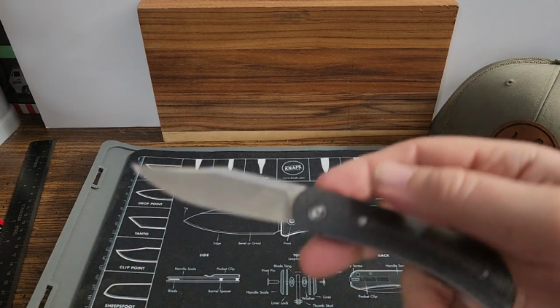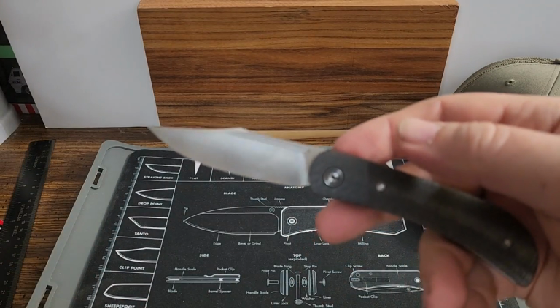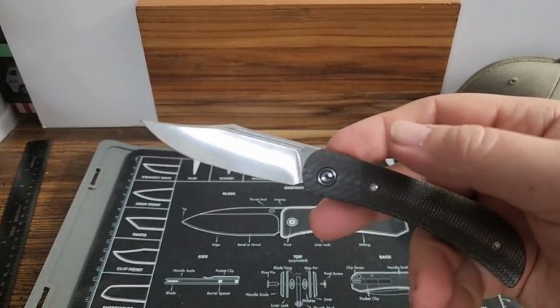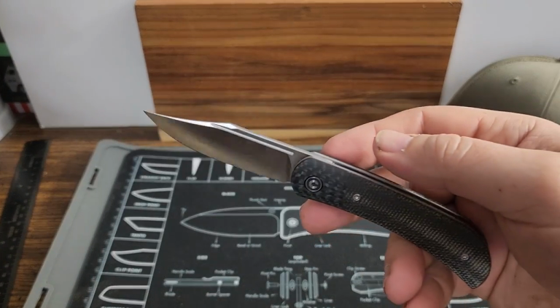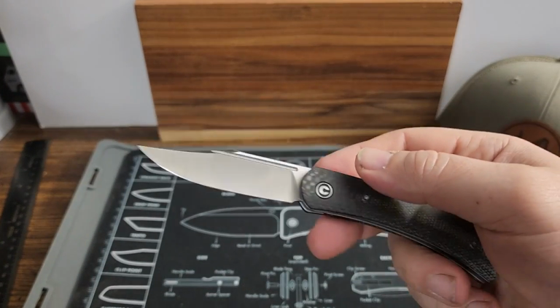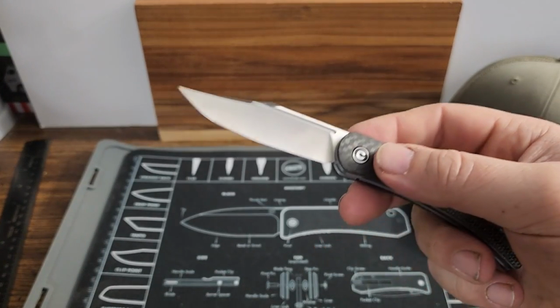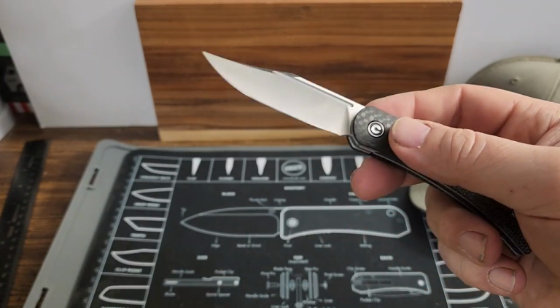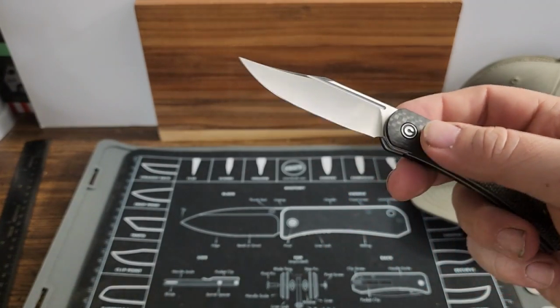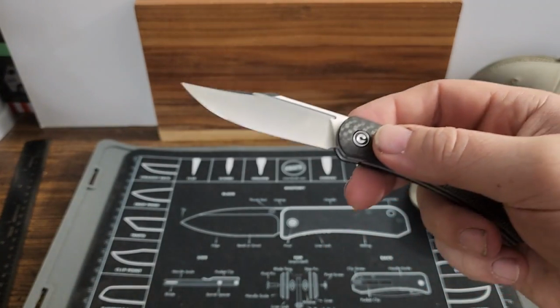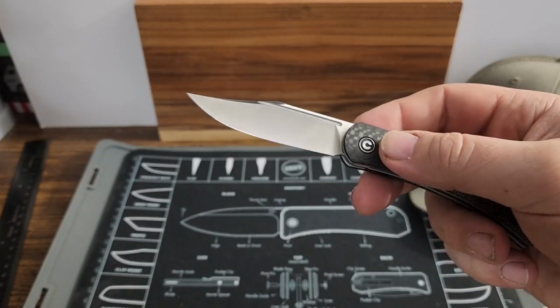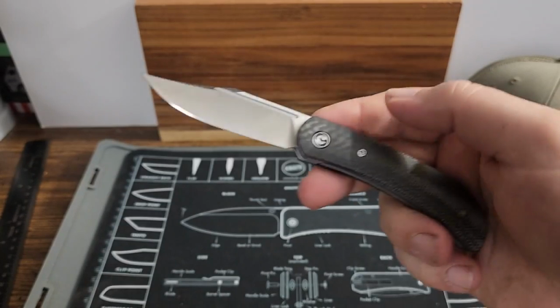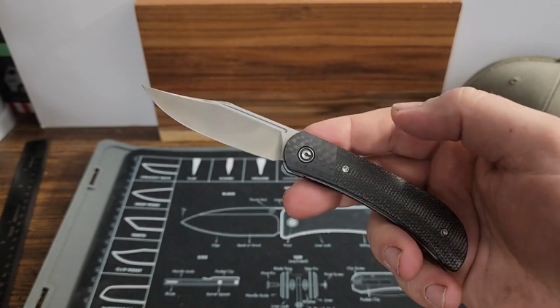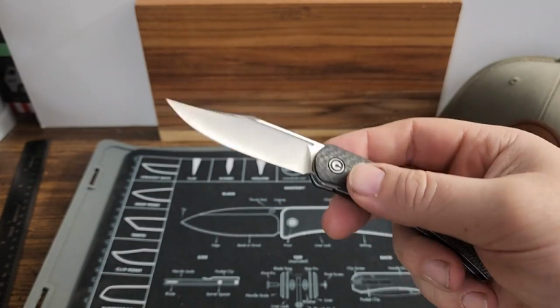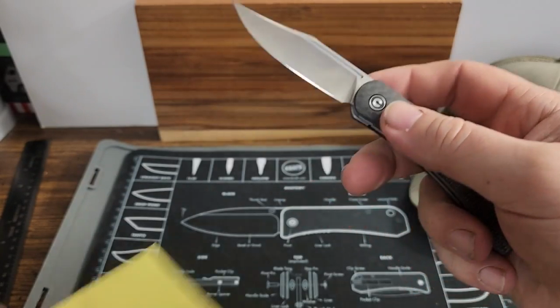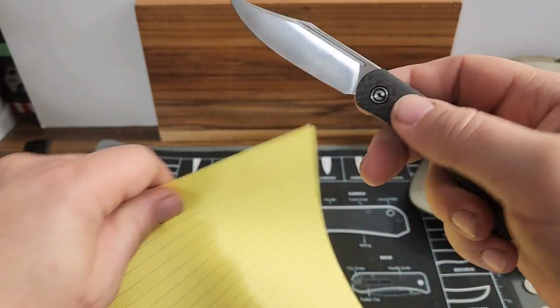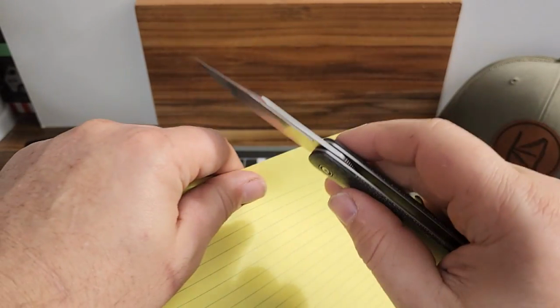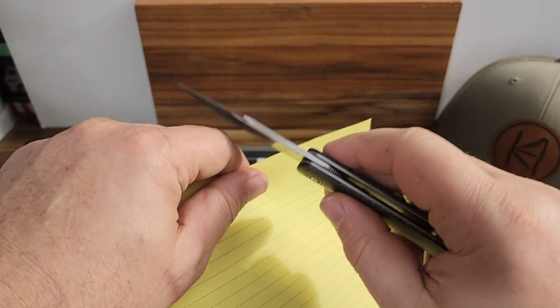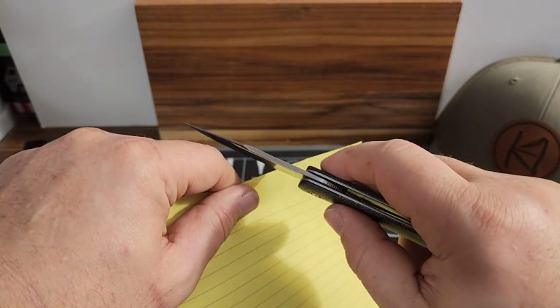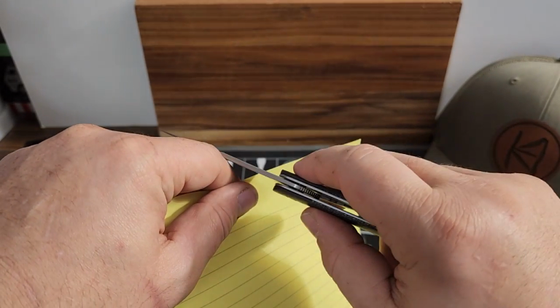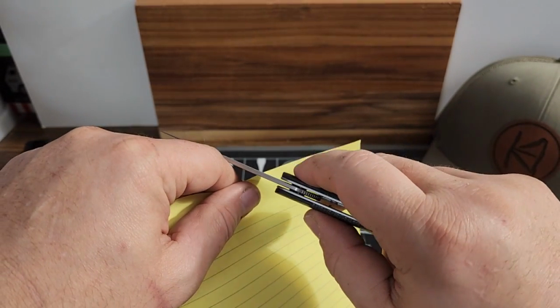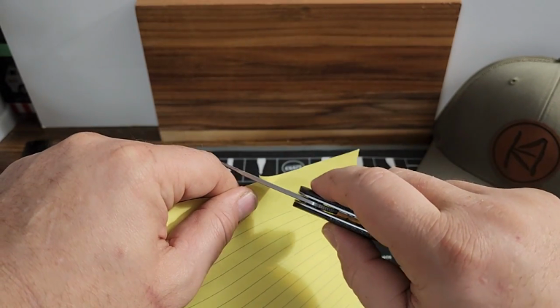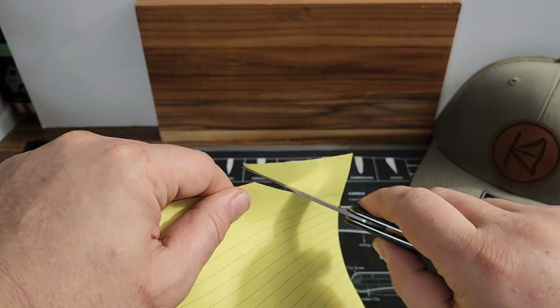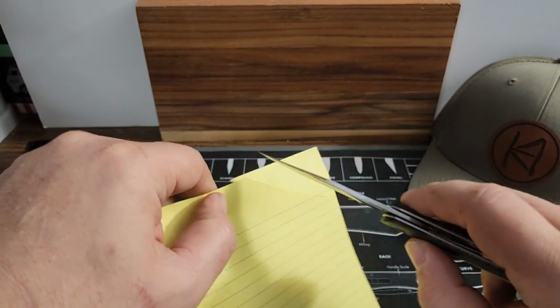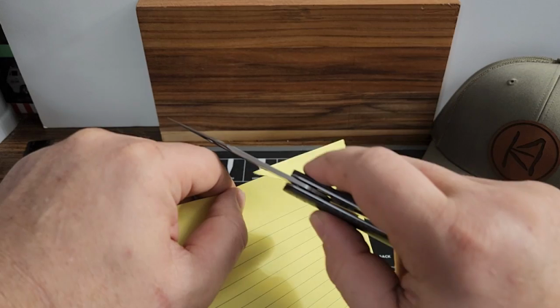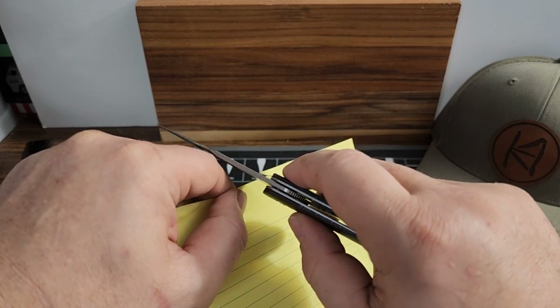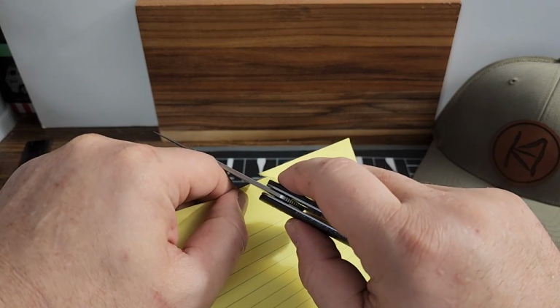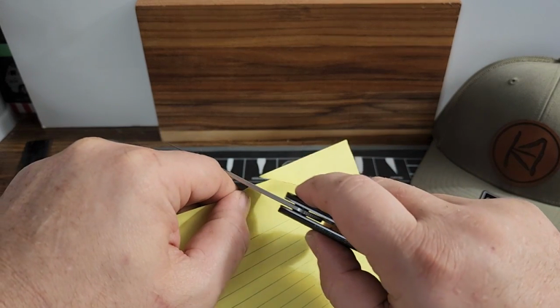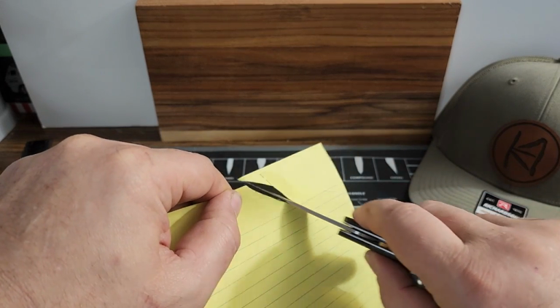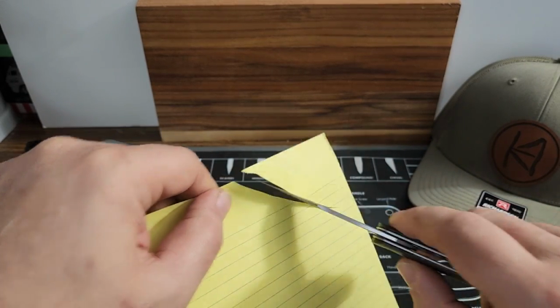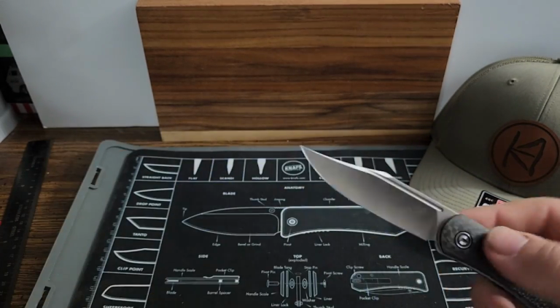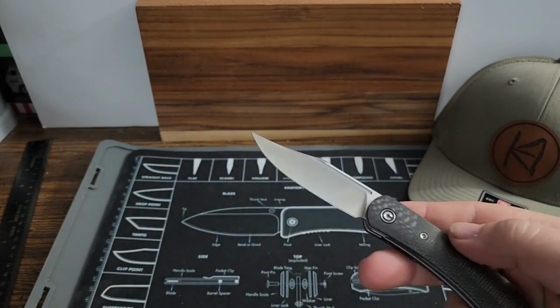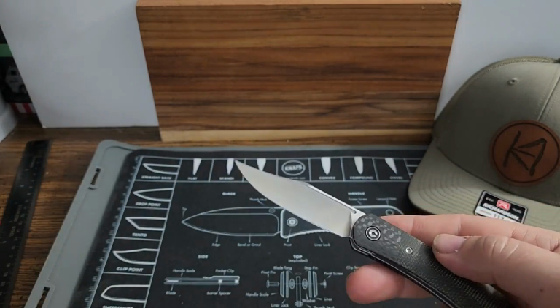Like the other one that I have, I have not carried this much or sharpened it yet. As you can see right out of the box it is pretty sharp.